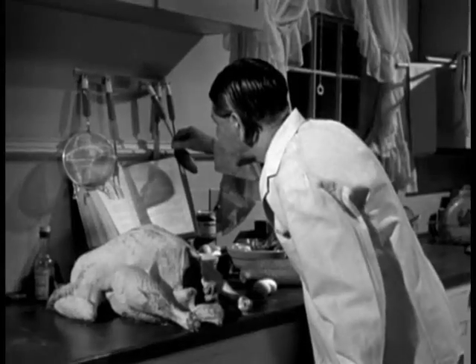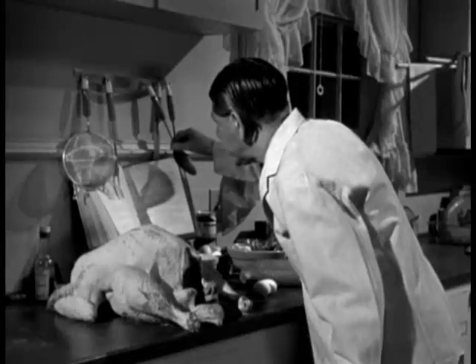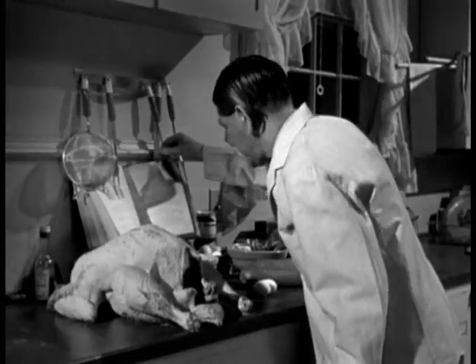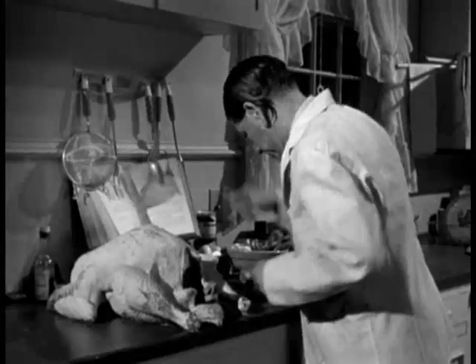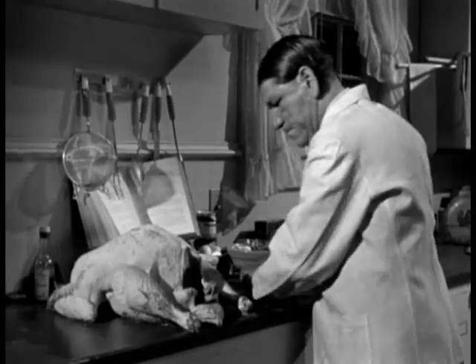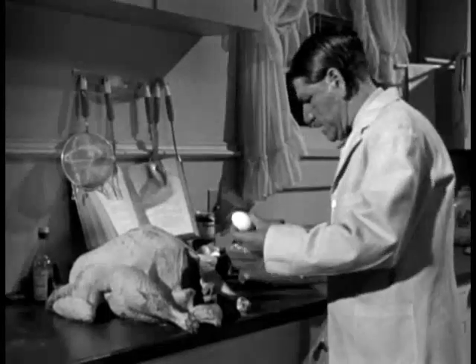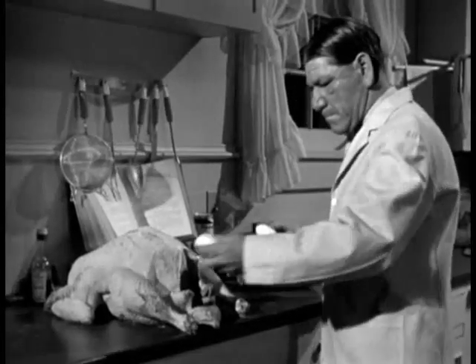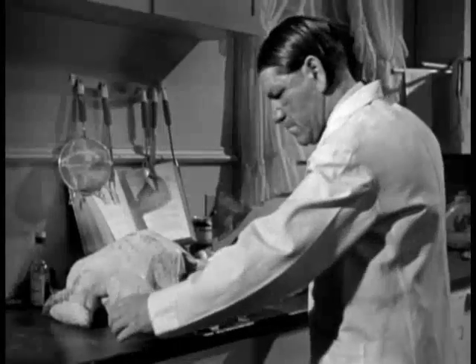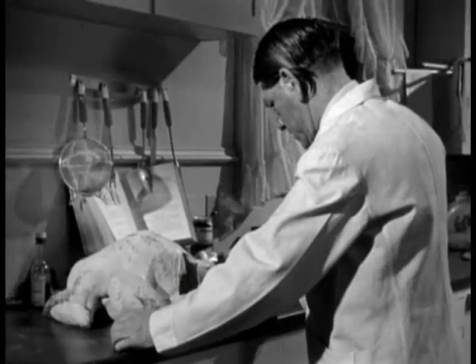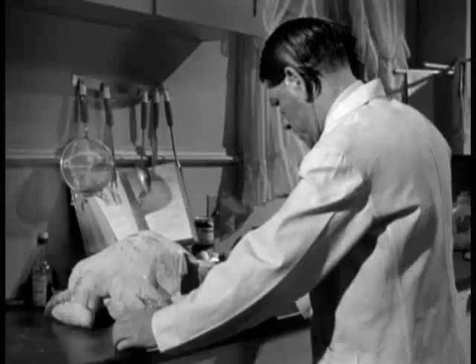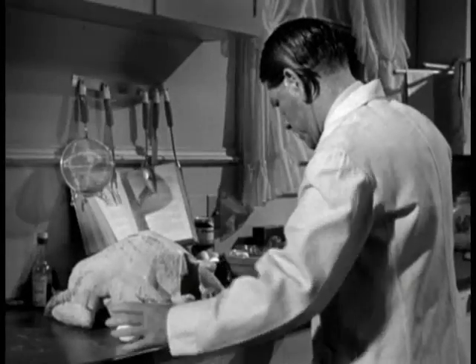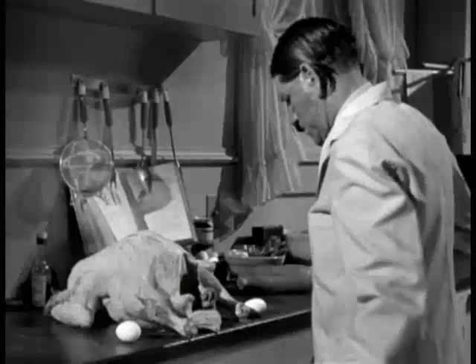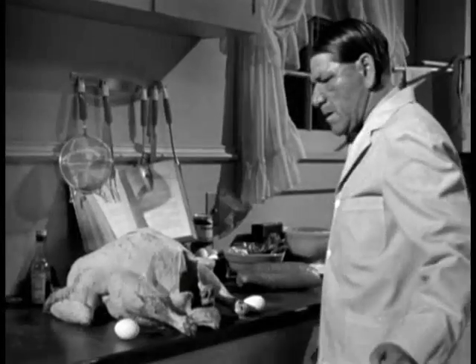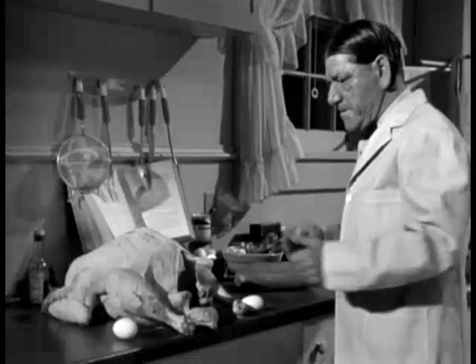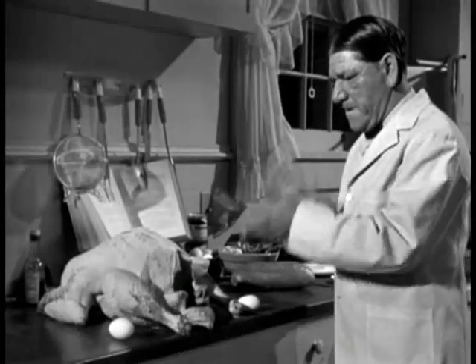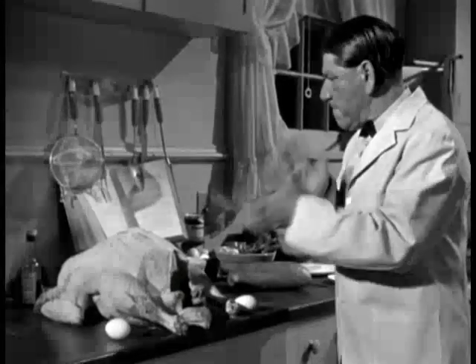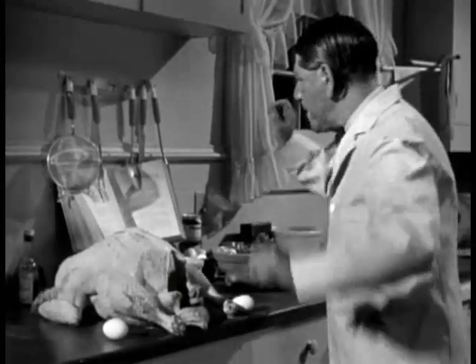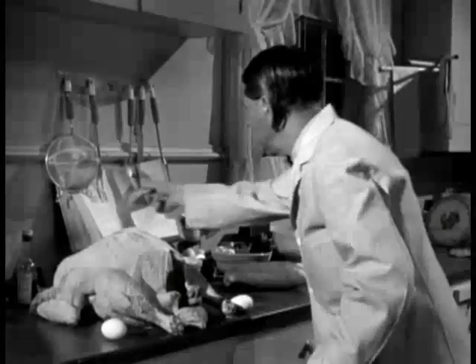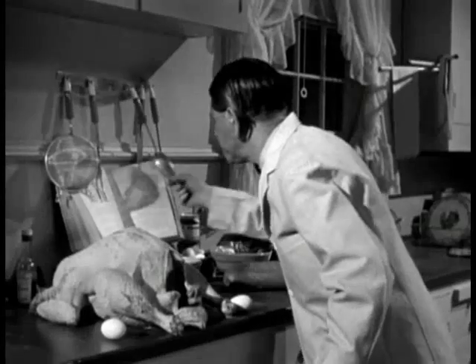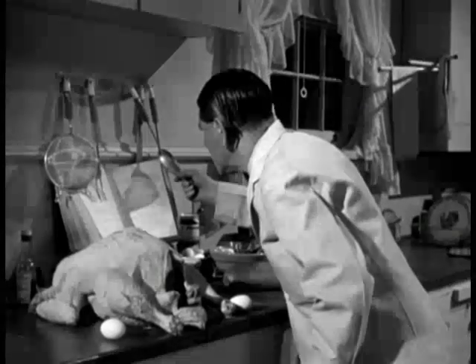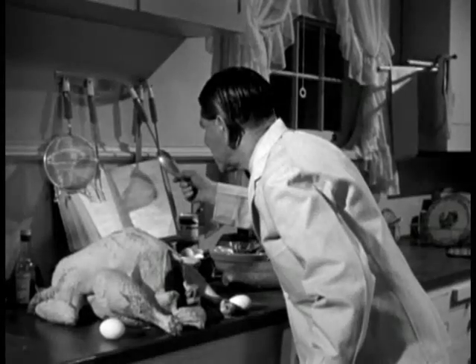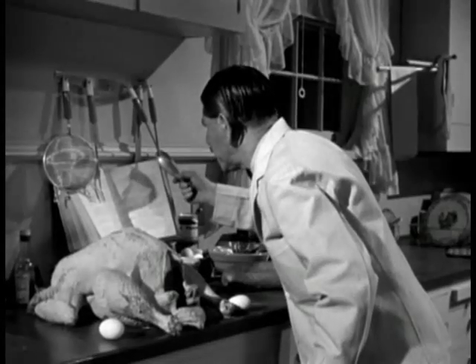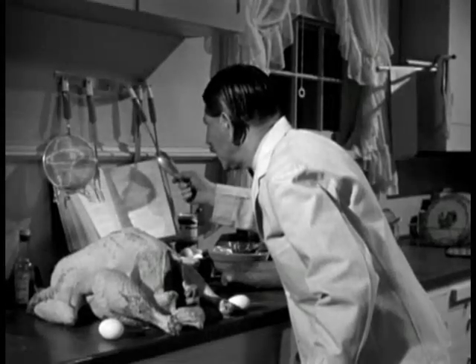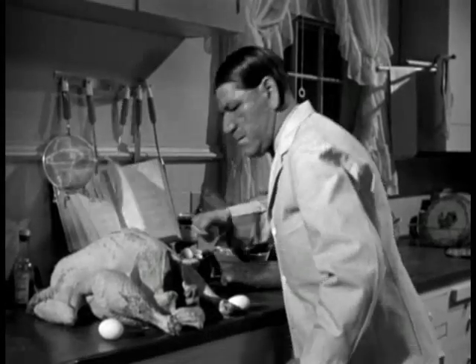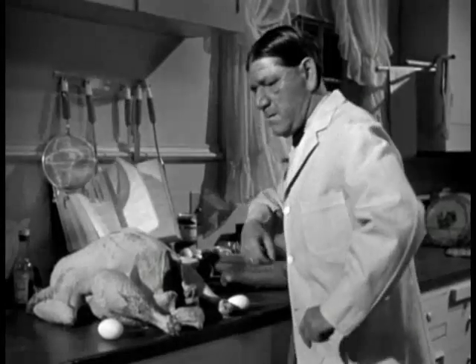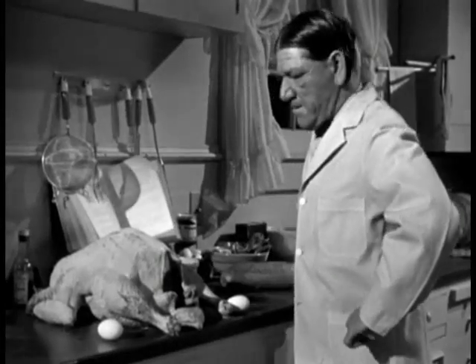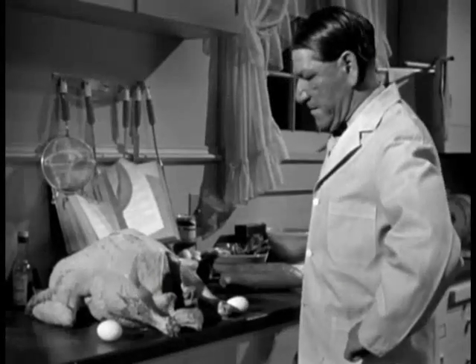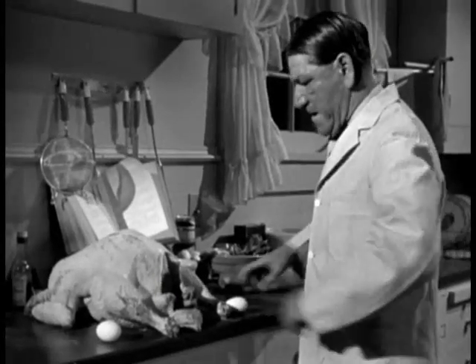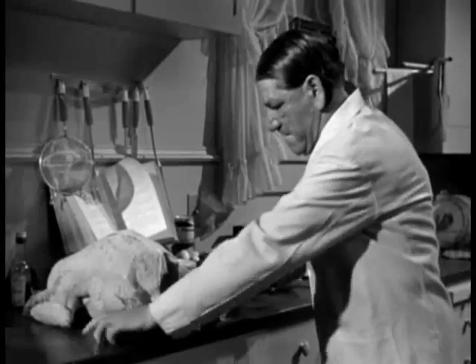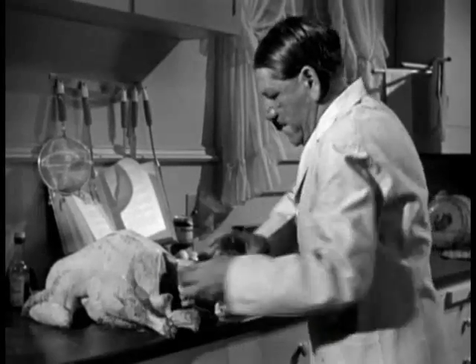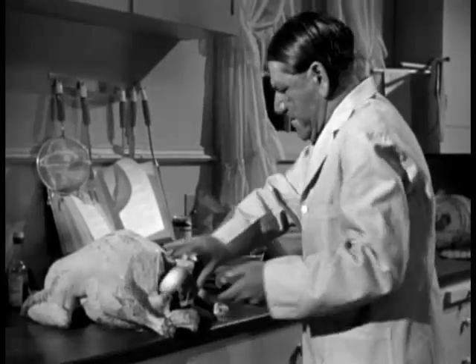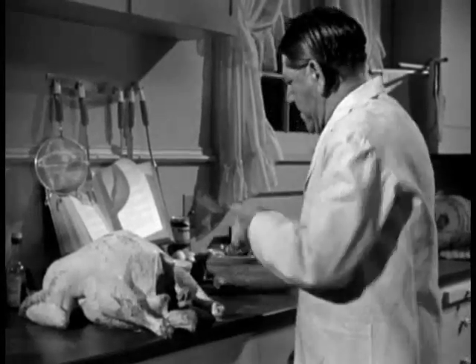Separate two eggs. I guess that's far enough. Put them in the turkey. Any dumbbell would know that. Certainly put them in the turkey.